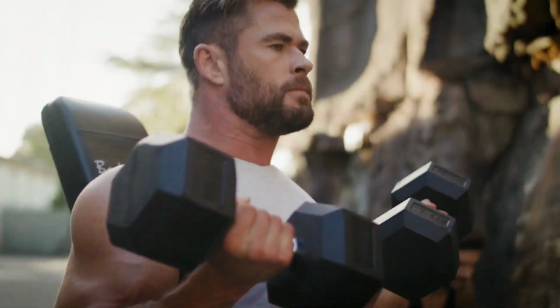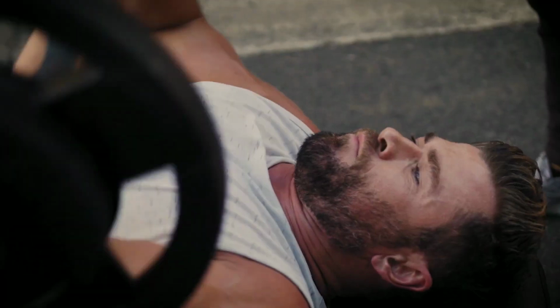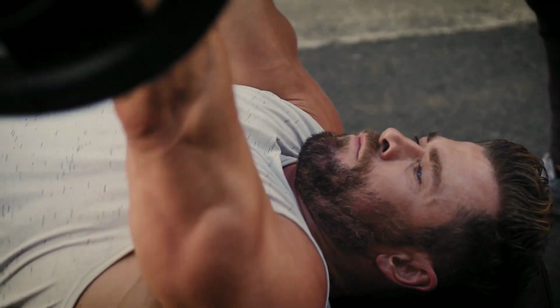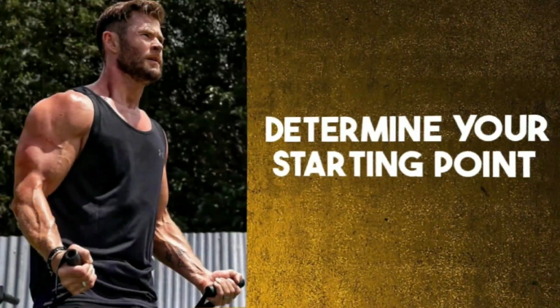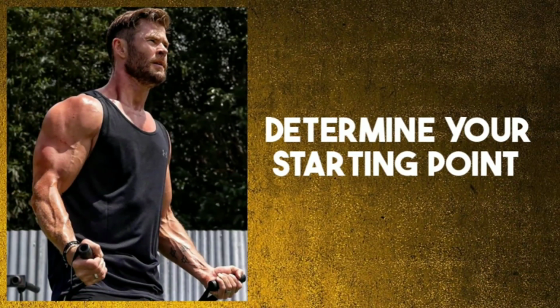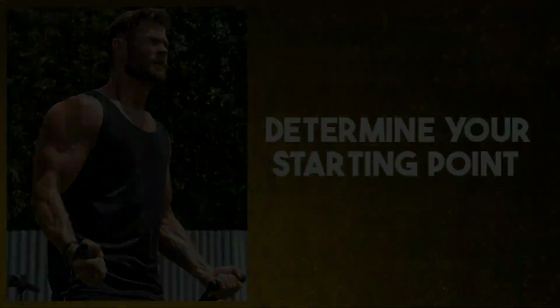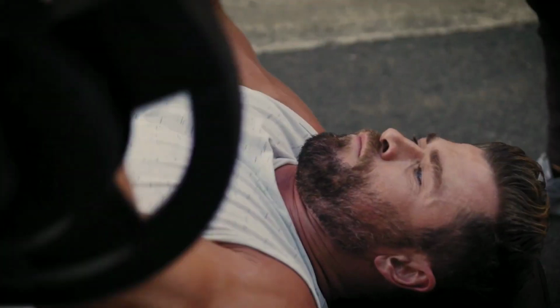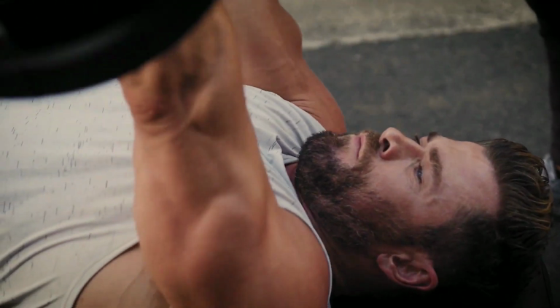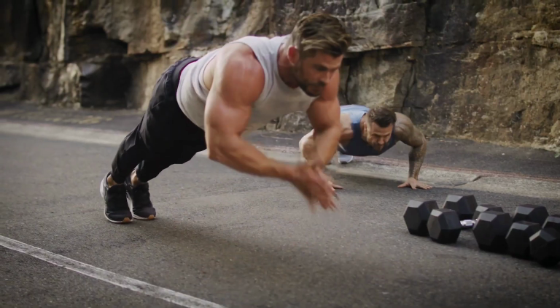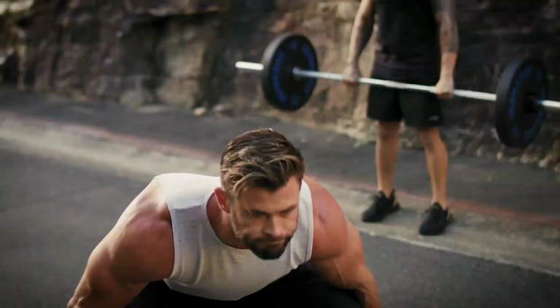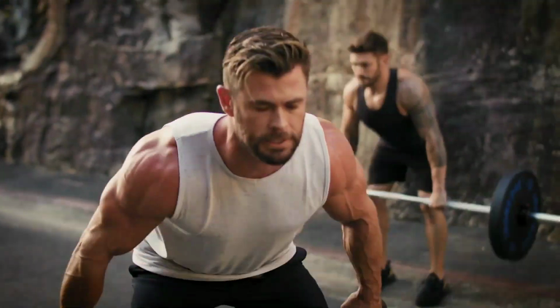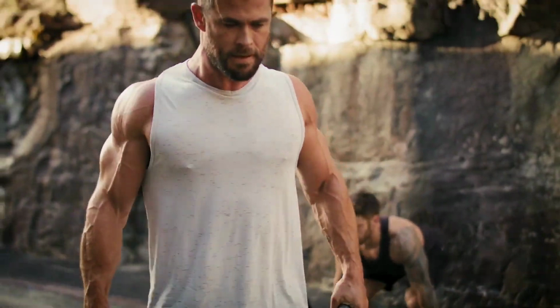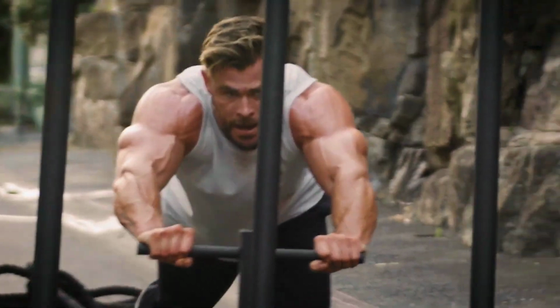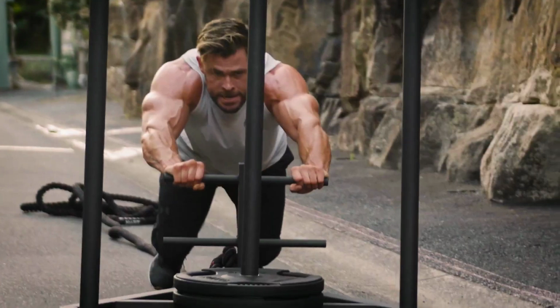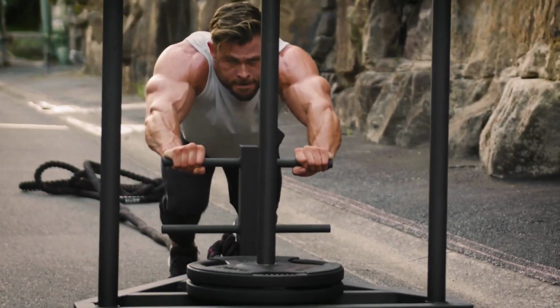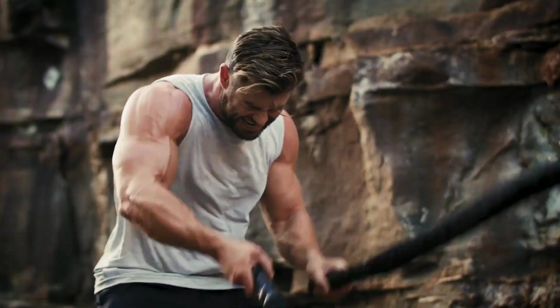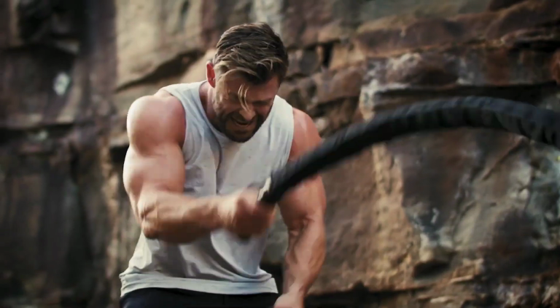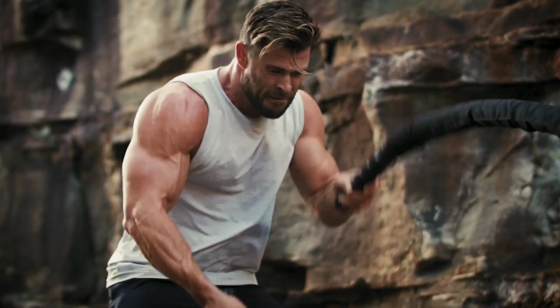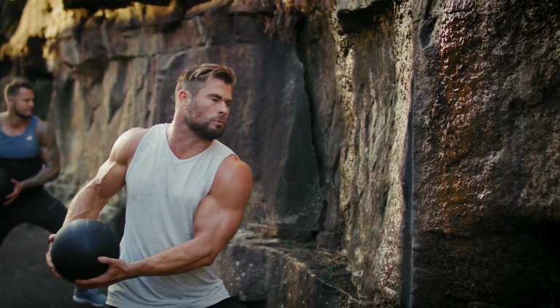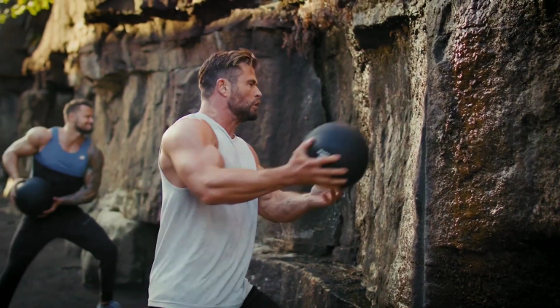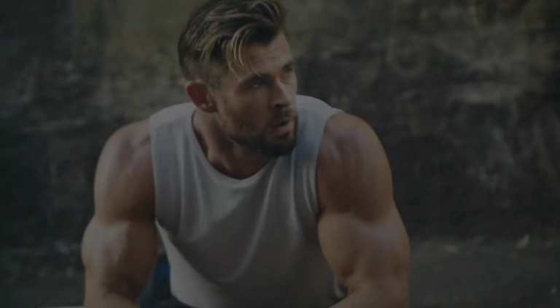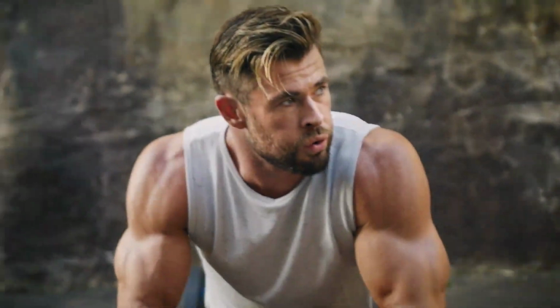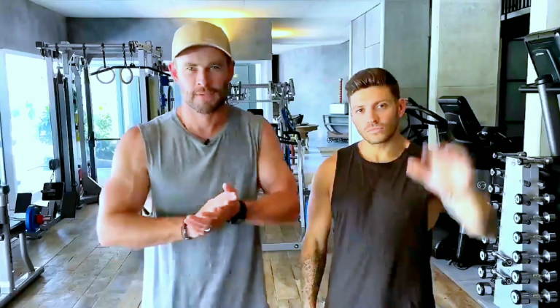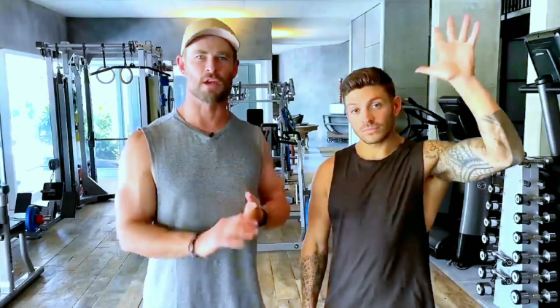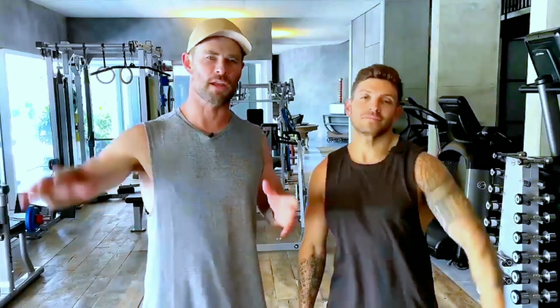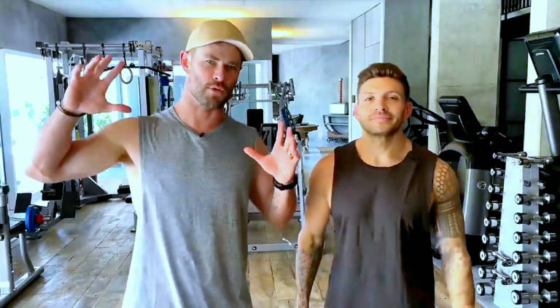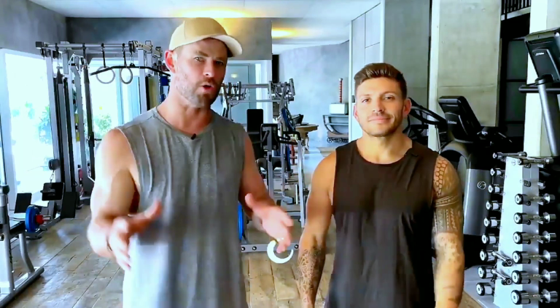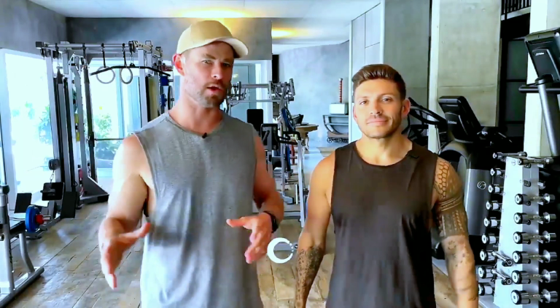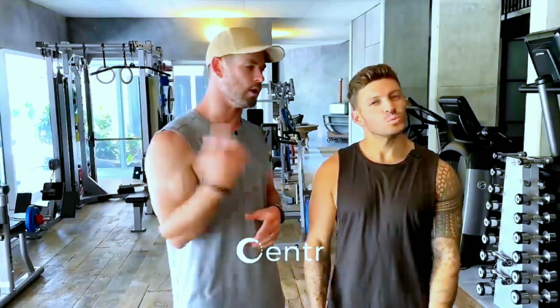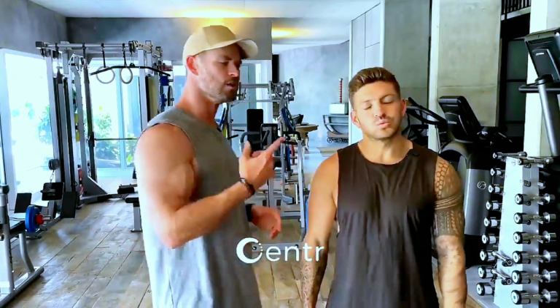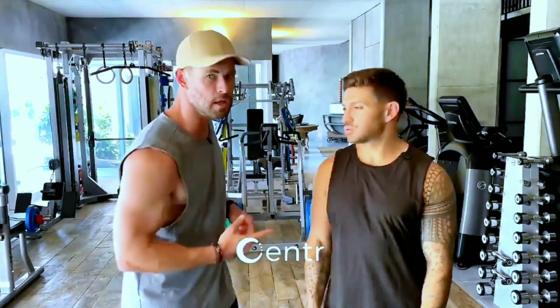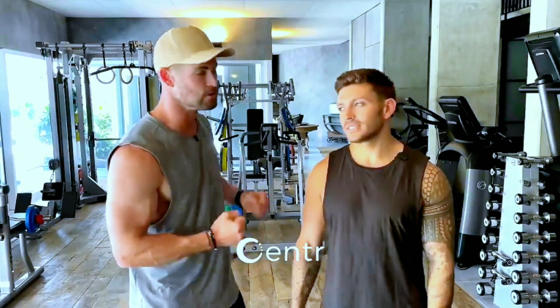Step 1: Determine your starting point. Before you start training, it's important to assess your current fitness level. This will help you to set realistic goals and track your progress. You may want to consult with a fitness professional or physician to help you assess your current fitness level.